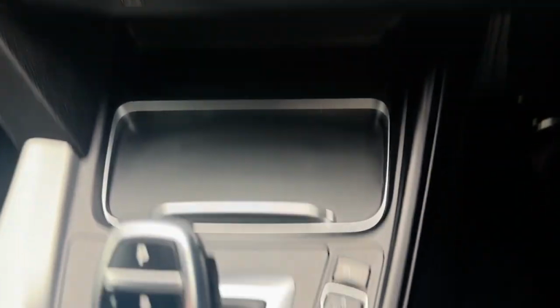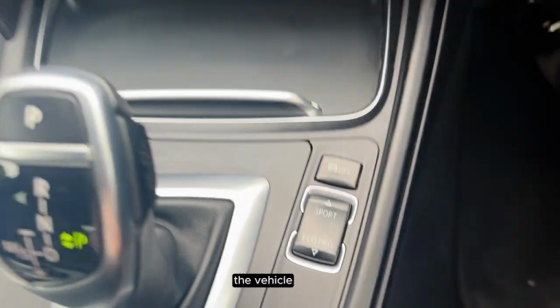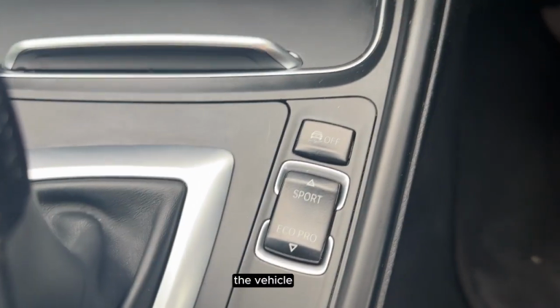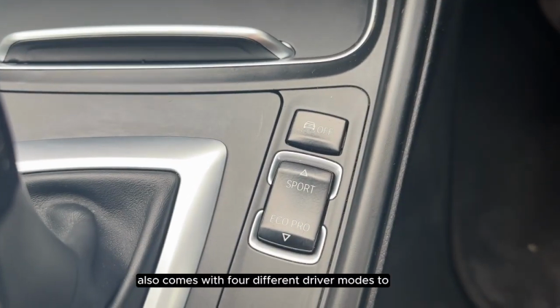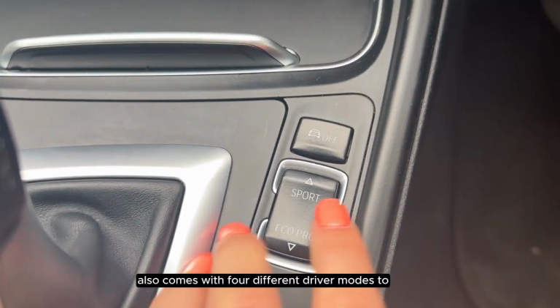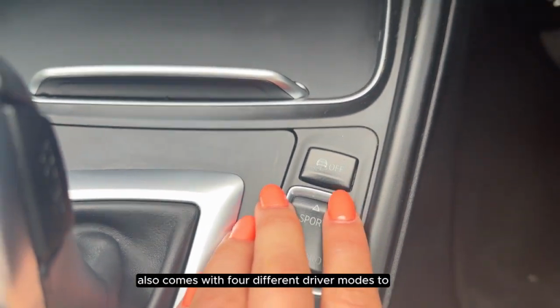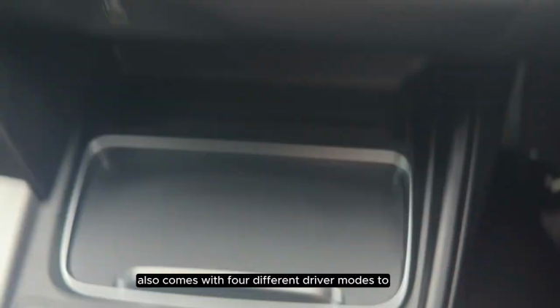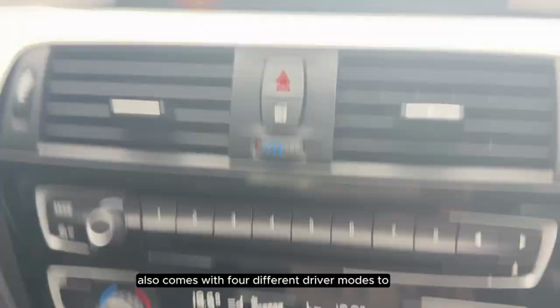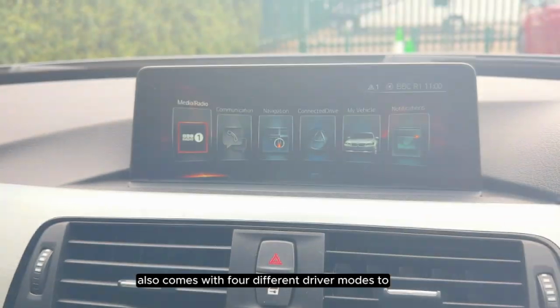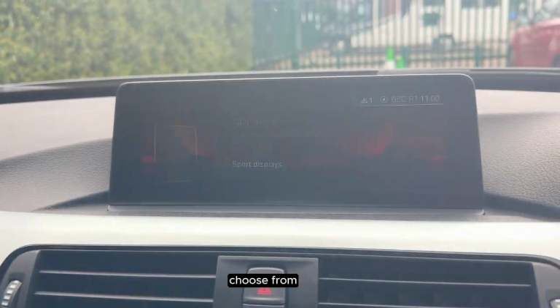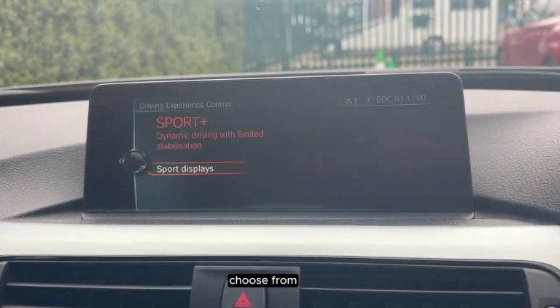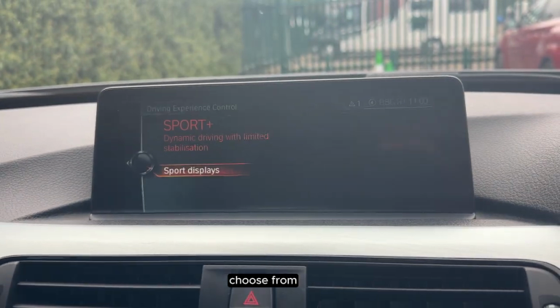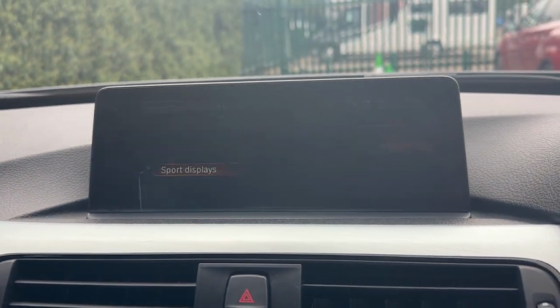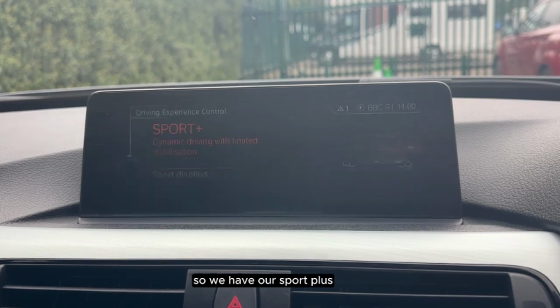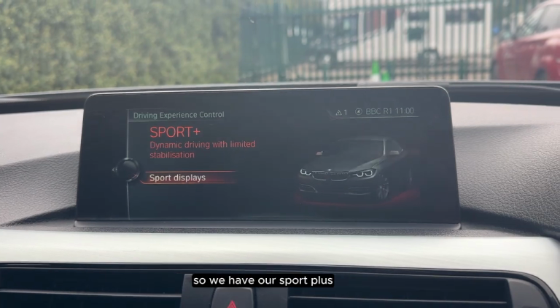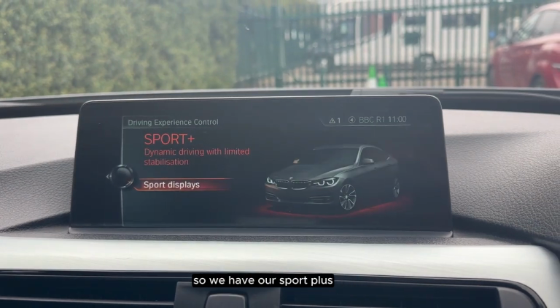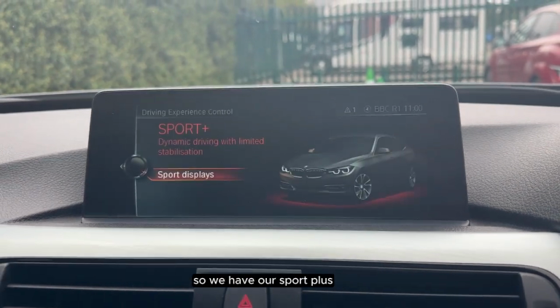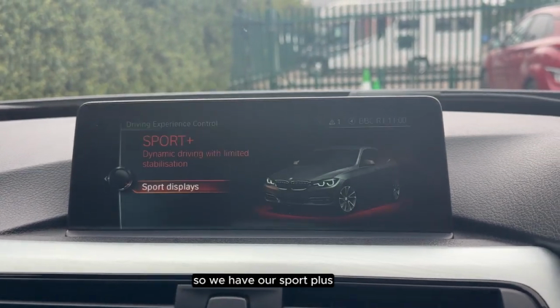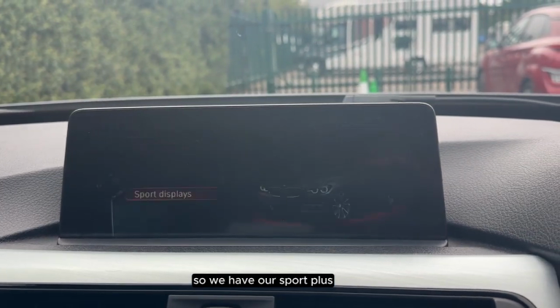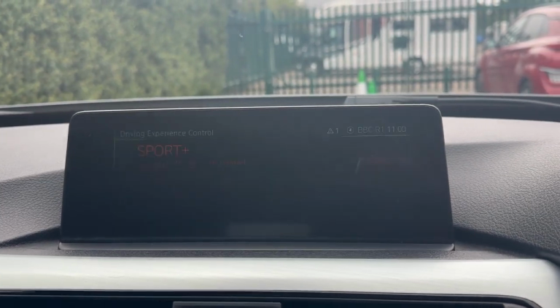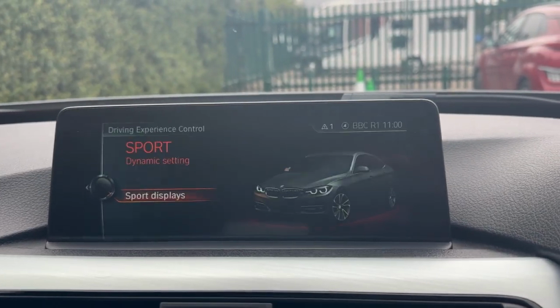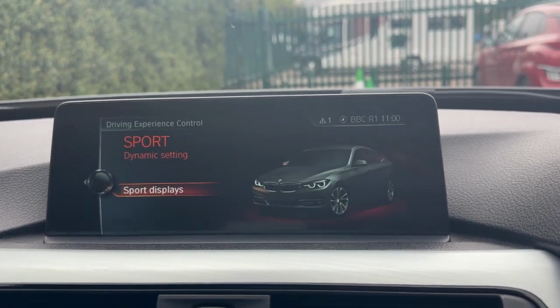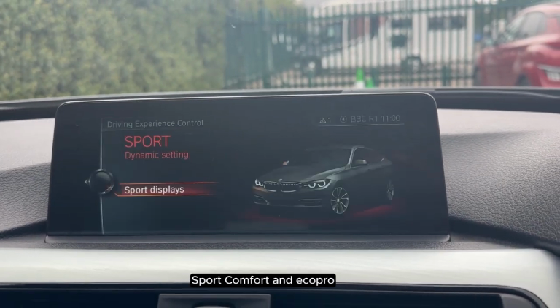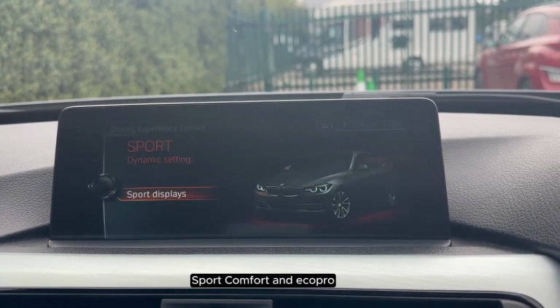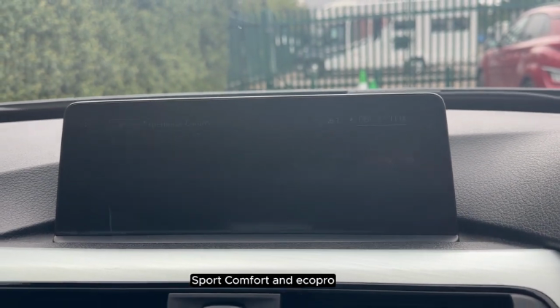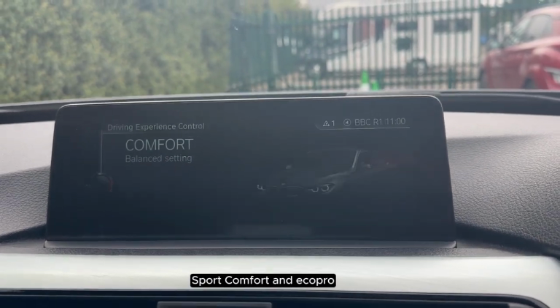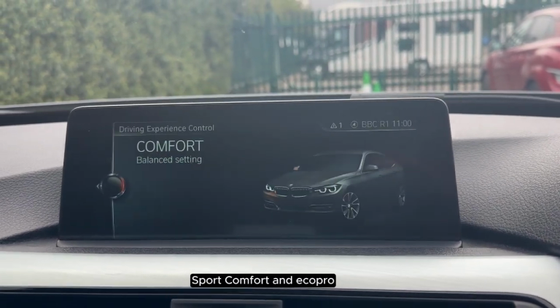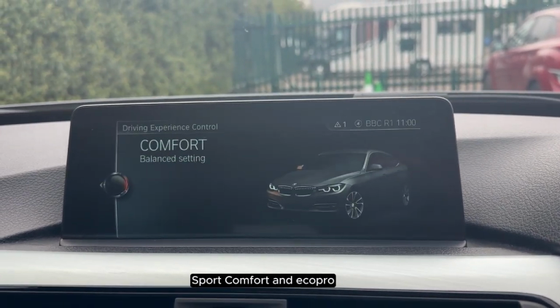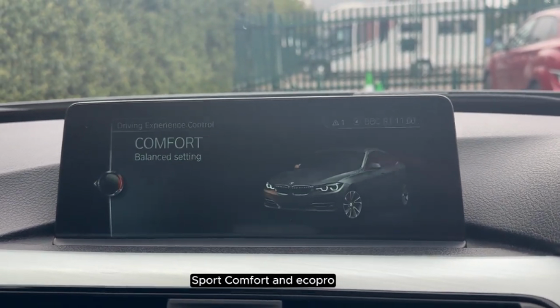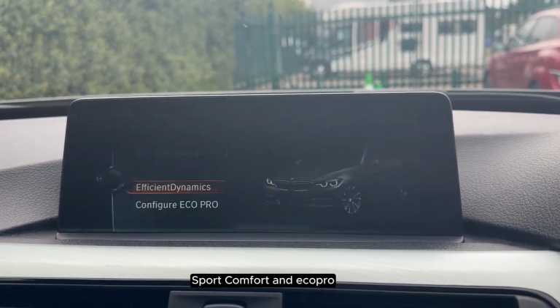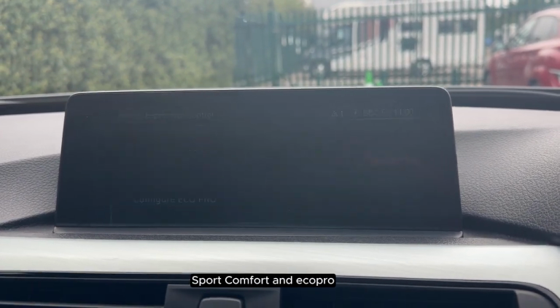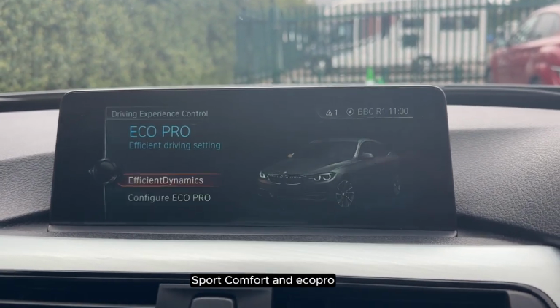The vehicle also comes with four different driving modes to choose from: Sport Plus, Sport, Comfort and Eco Pro.